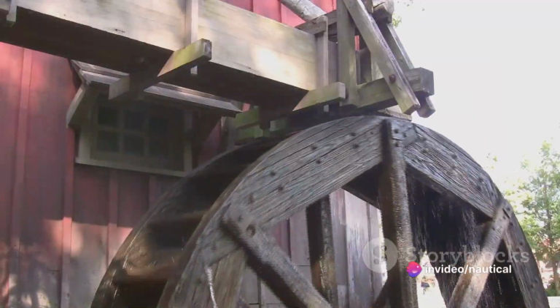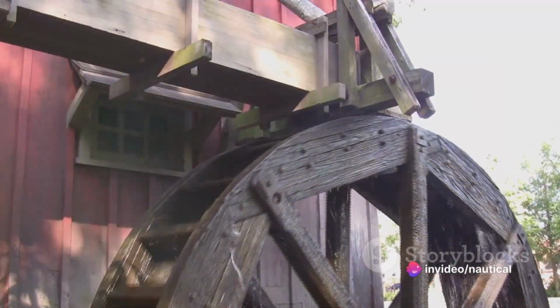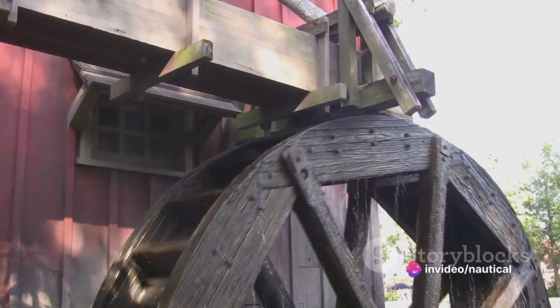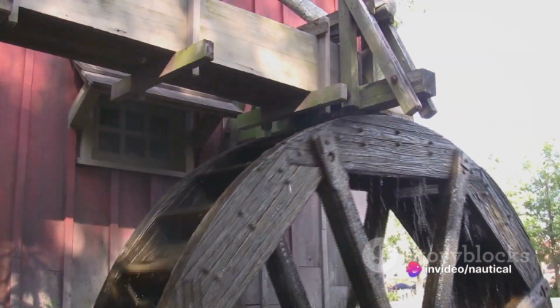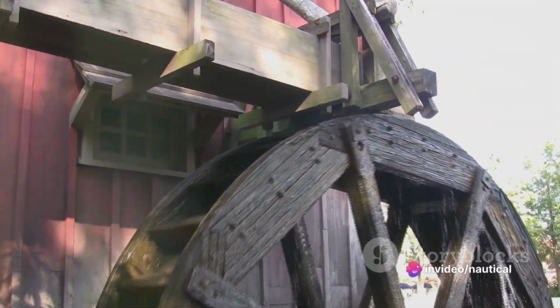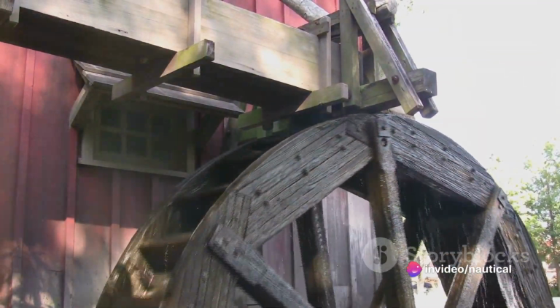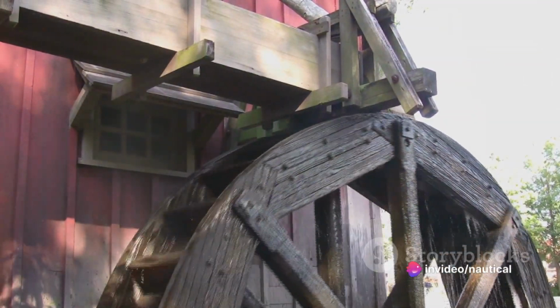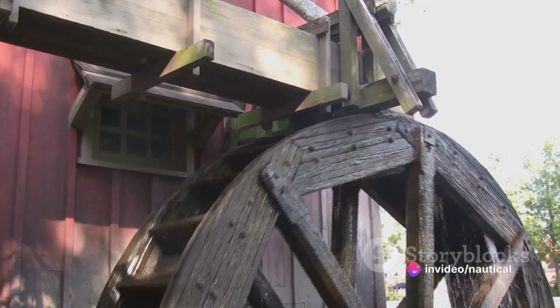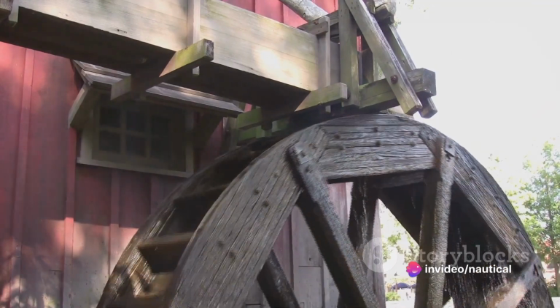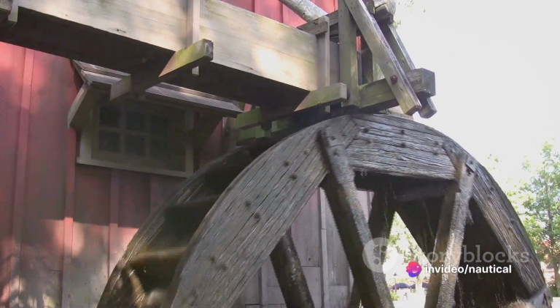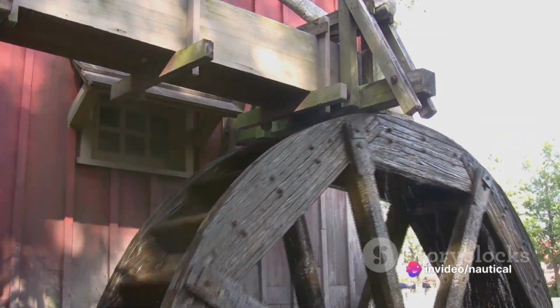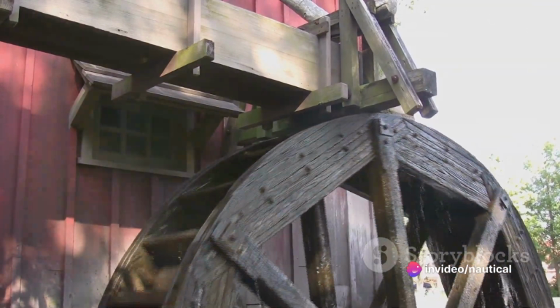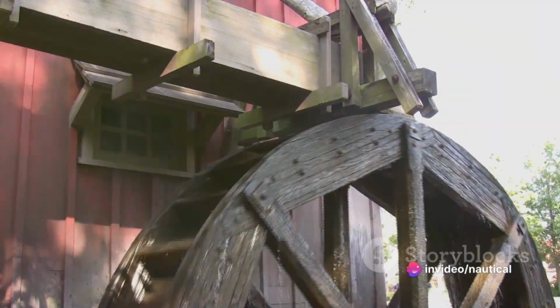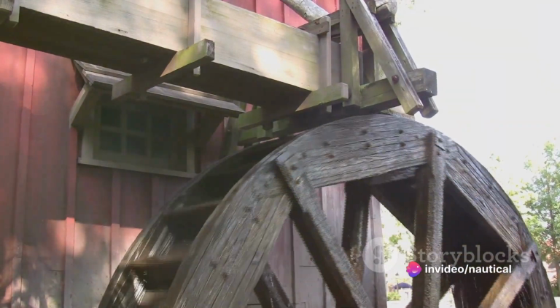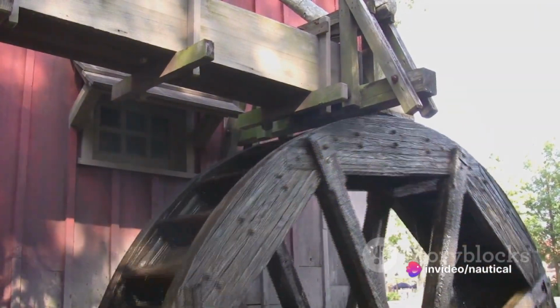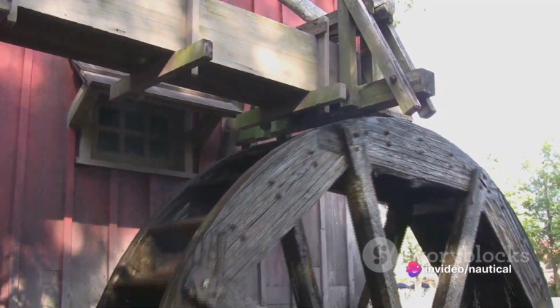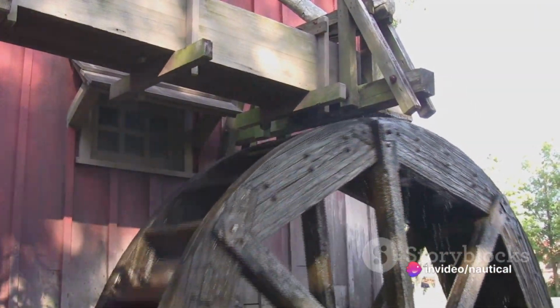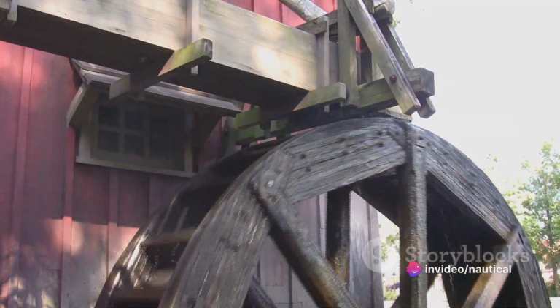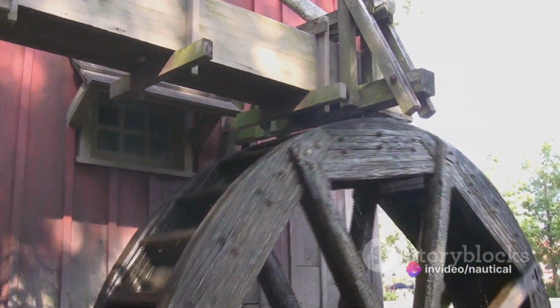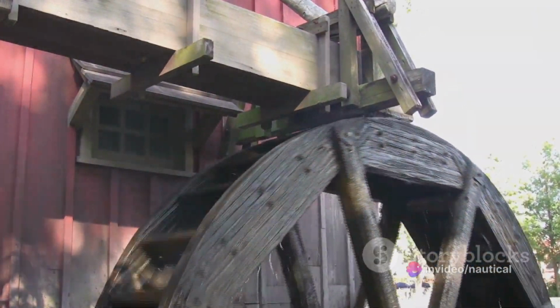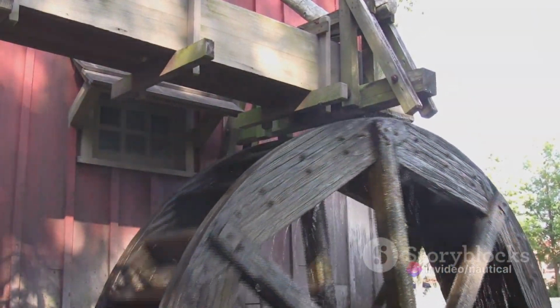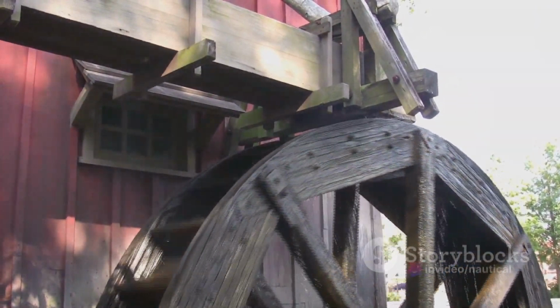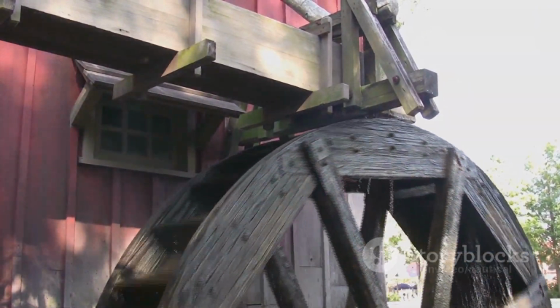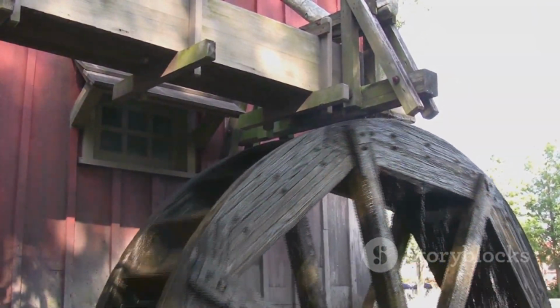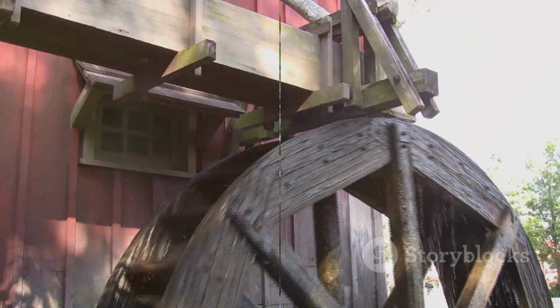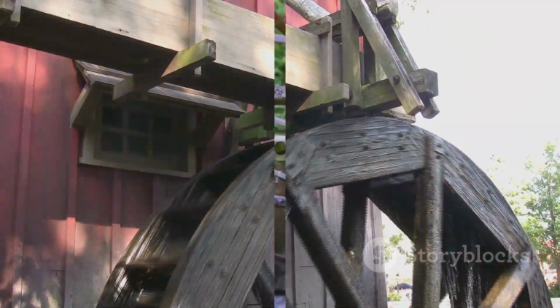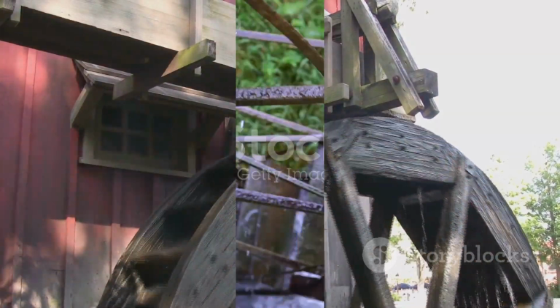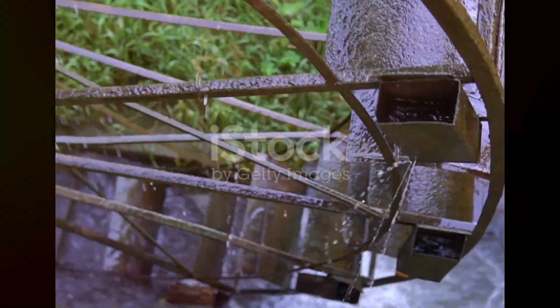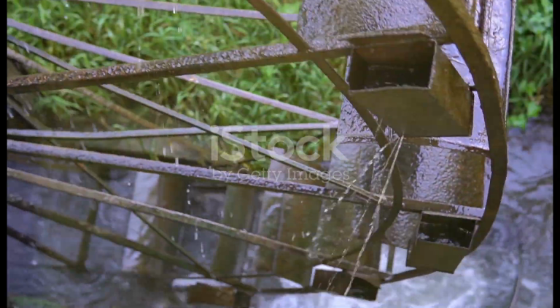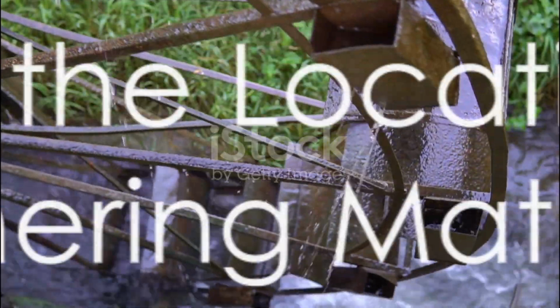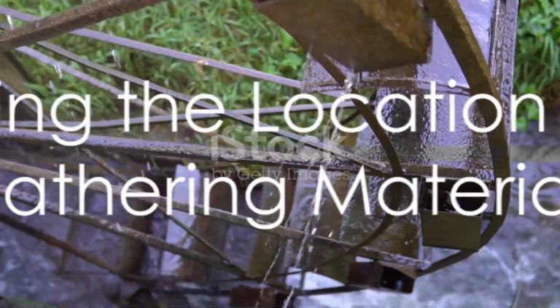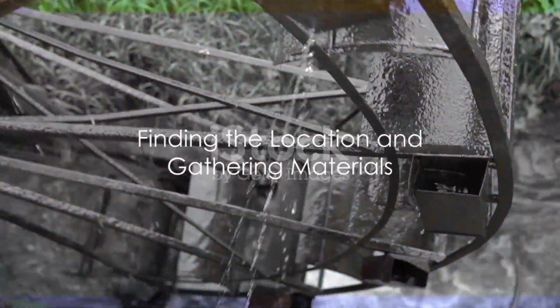A waterwheel, for those who may not know, is a mechanism that converts the energy of flowing or falling water into useful forms of power. So, where do we begin?